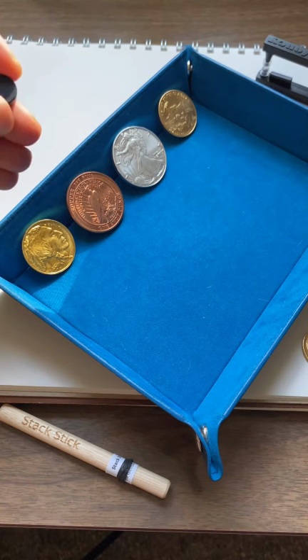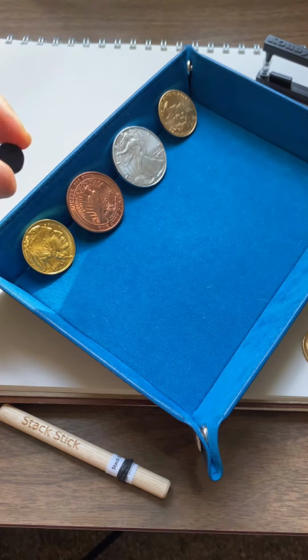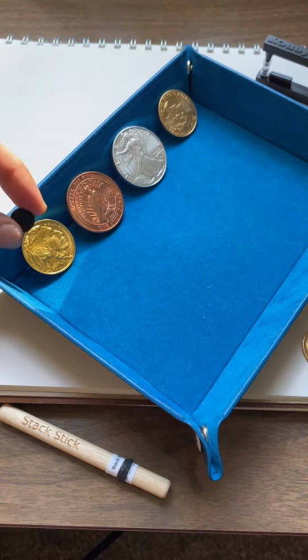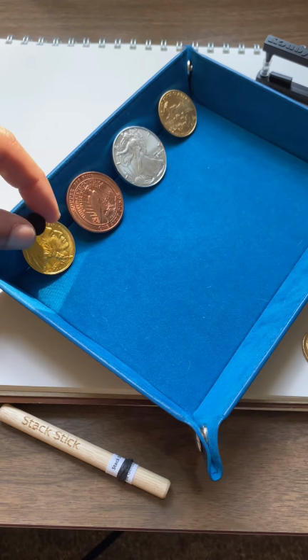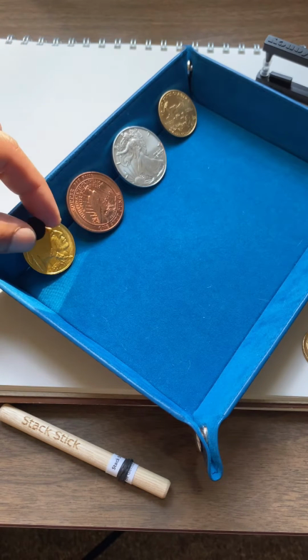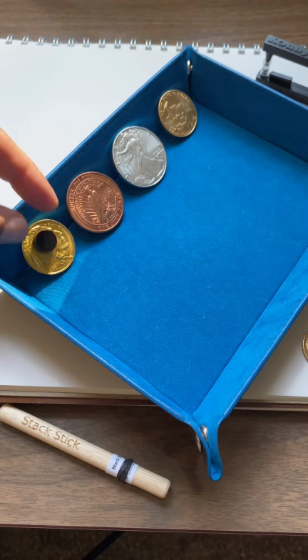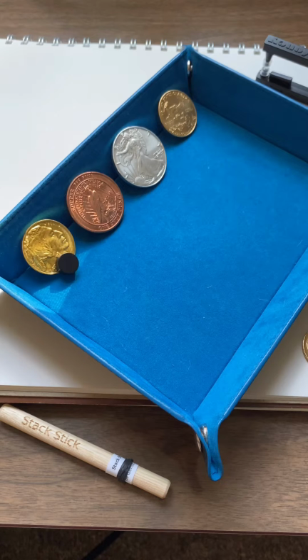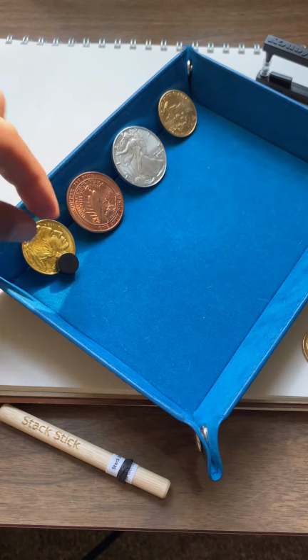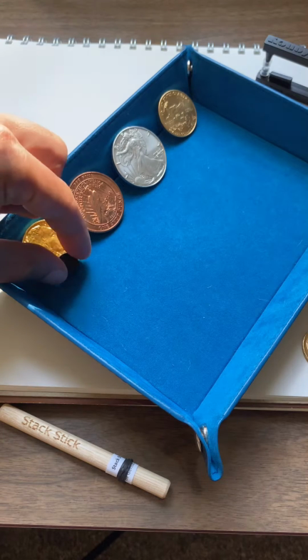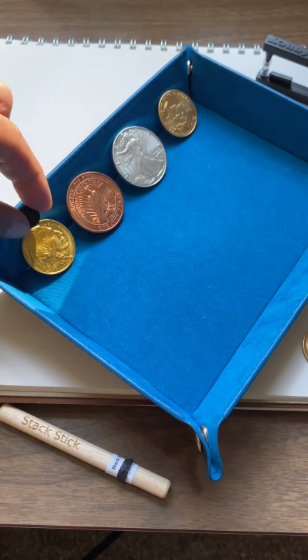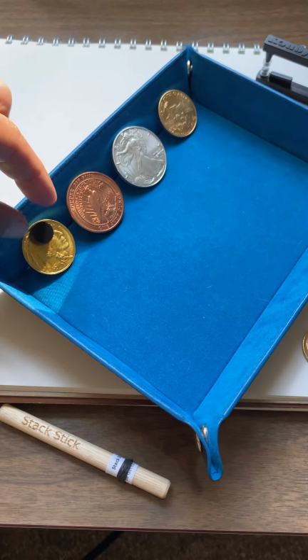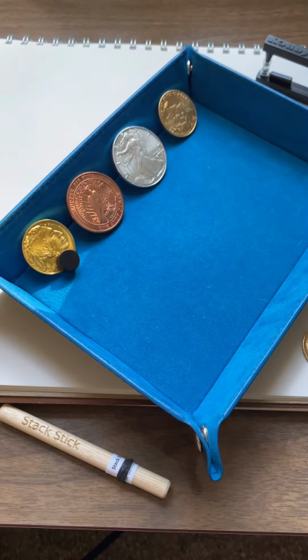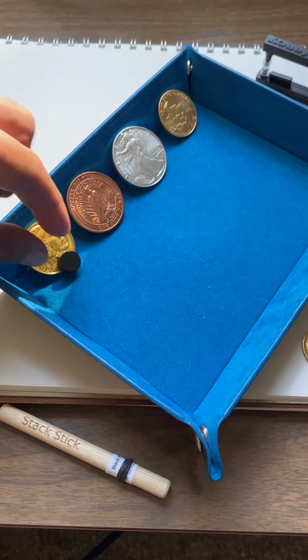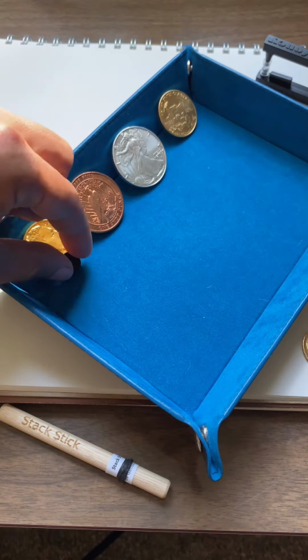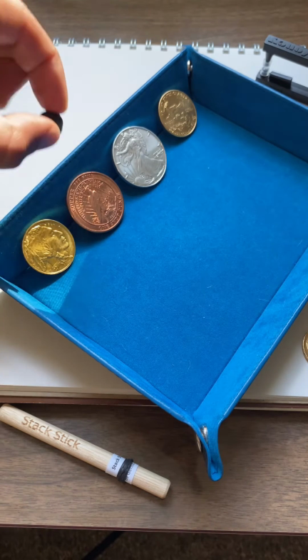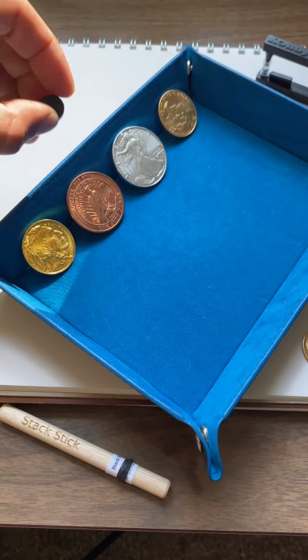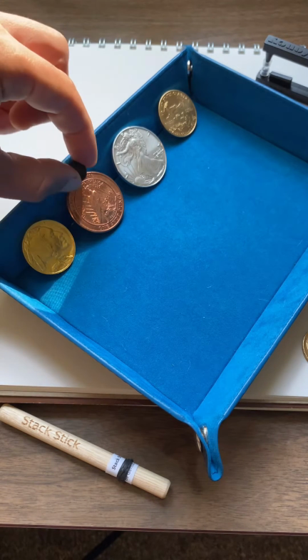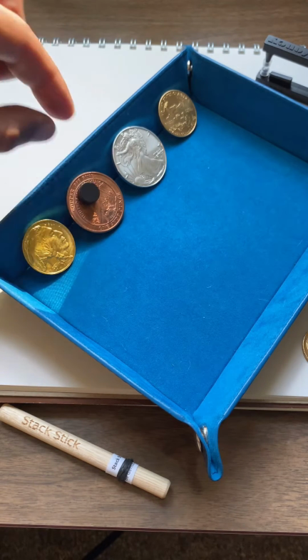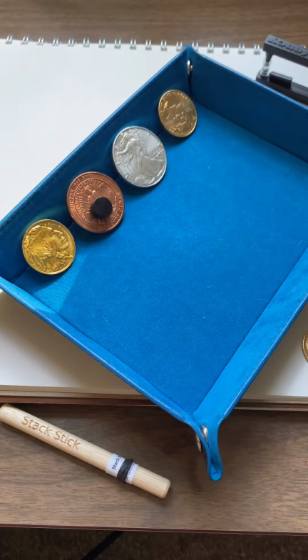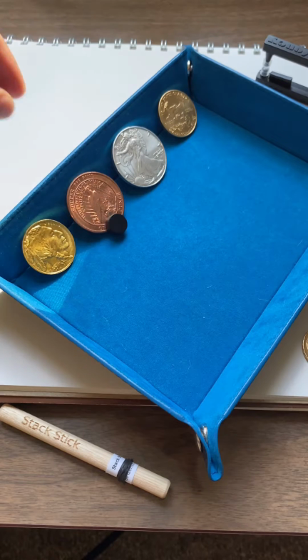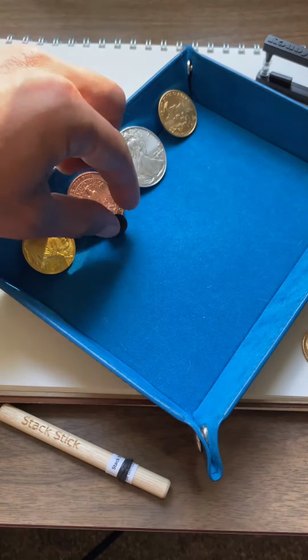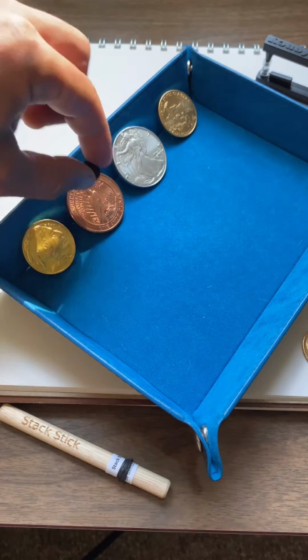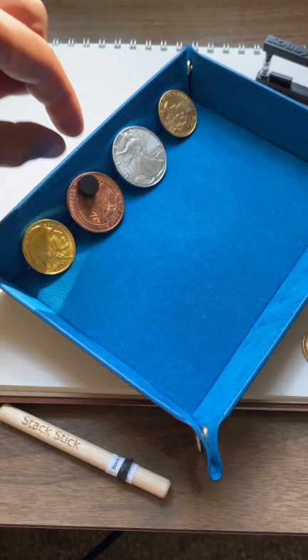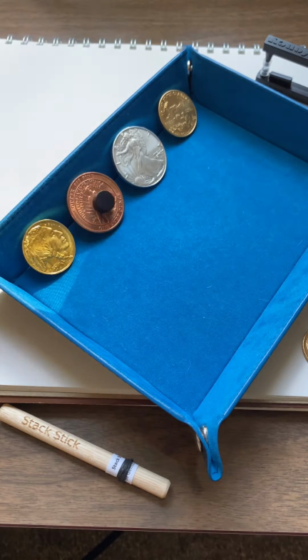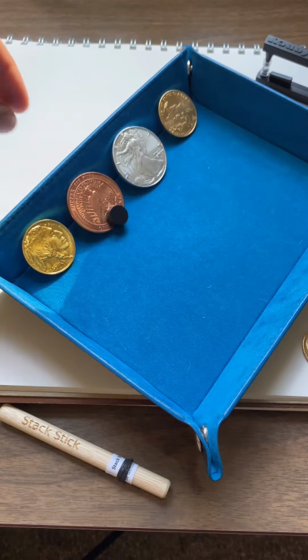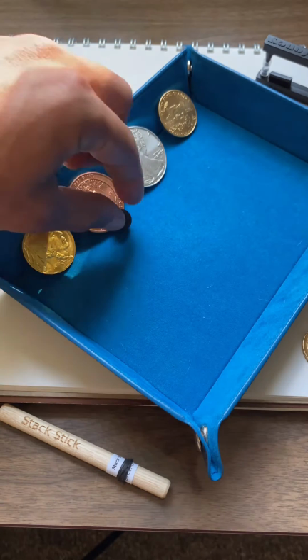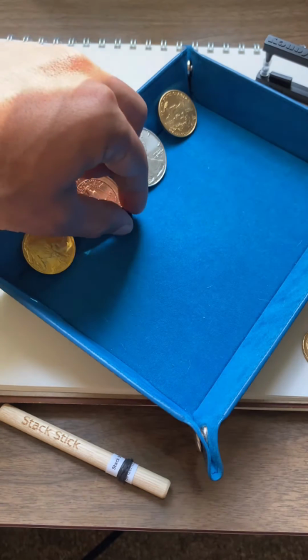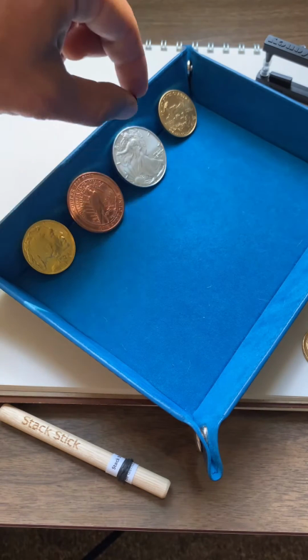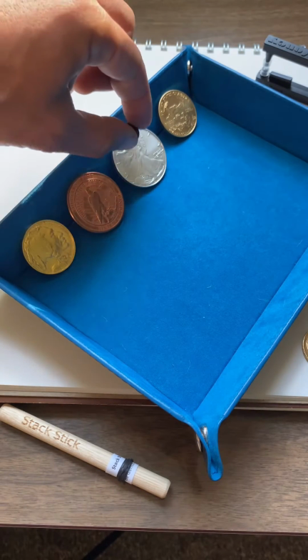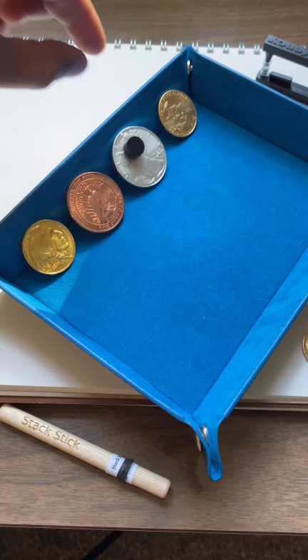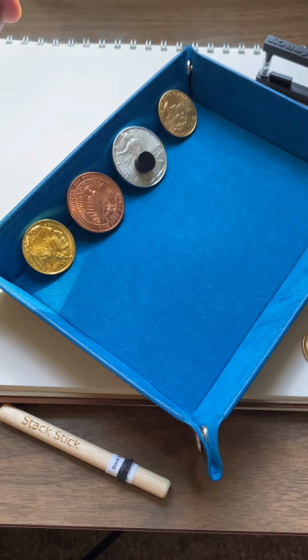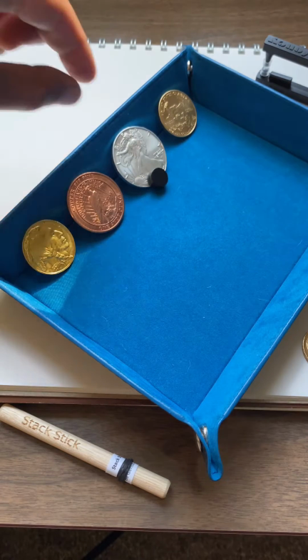When I put the magnet onto the gold coin, it slides slow. When I put the magnet onto the copper coin, it slides a little bit slower. When I put it onto the silver coin, it slides slow.